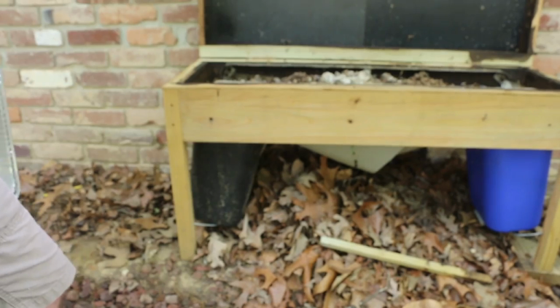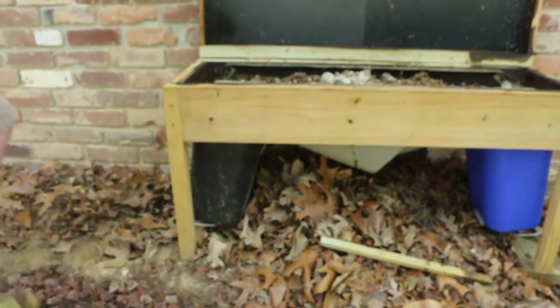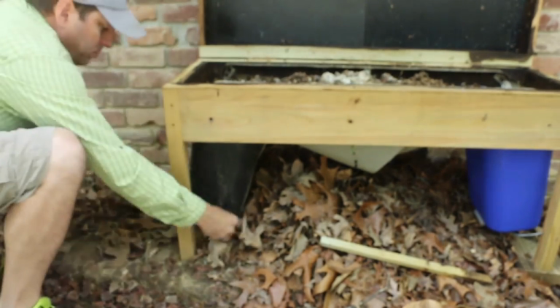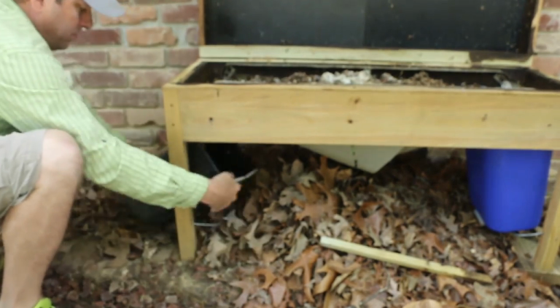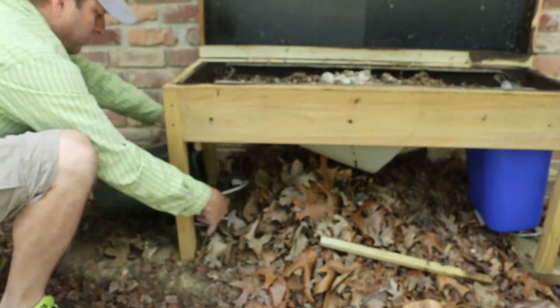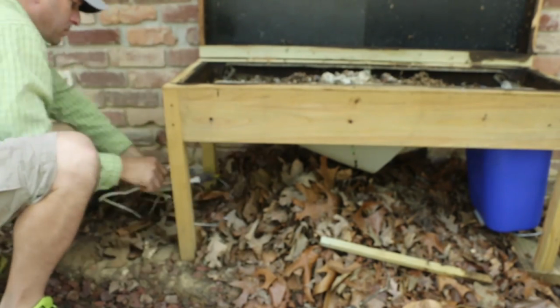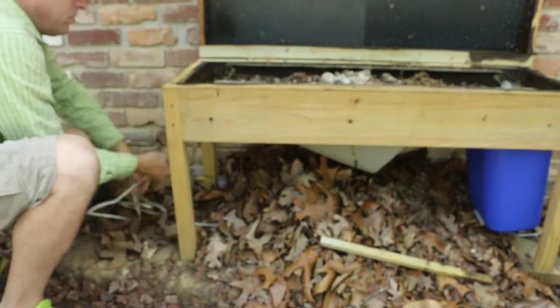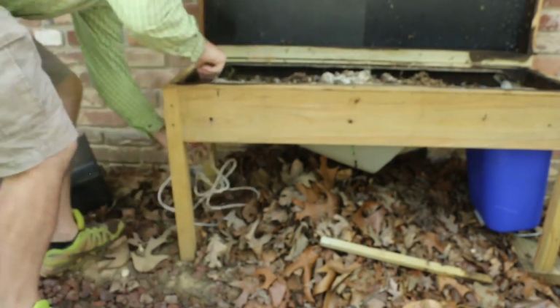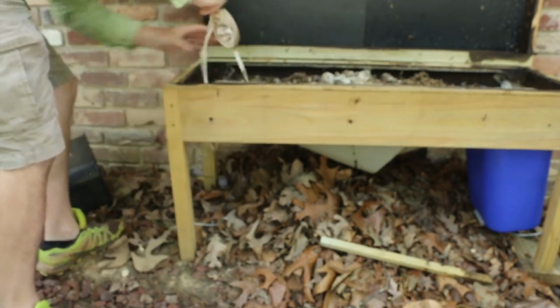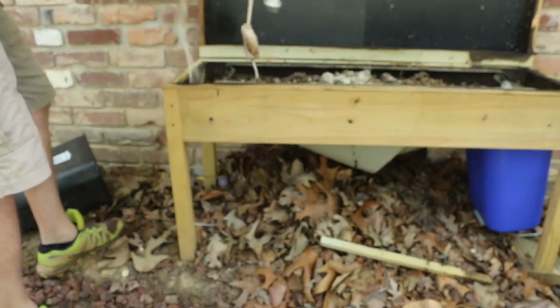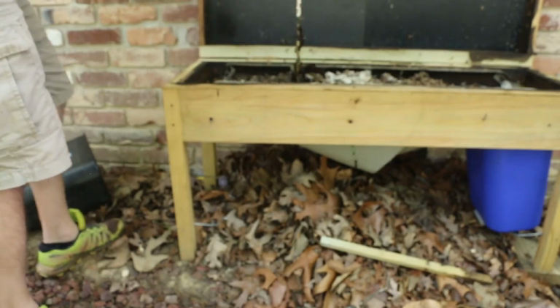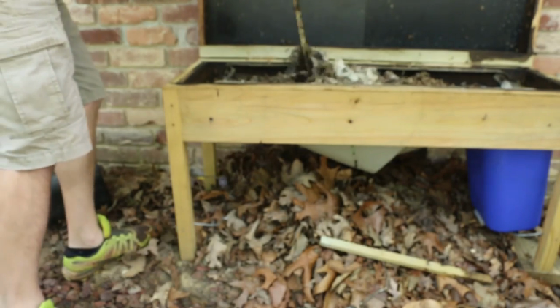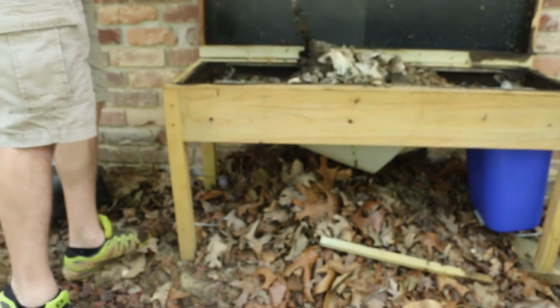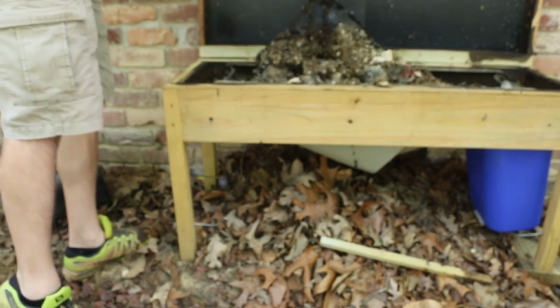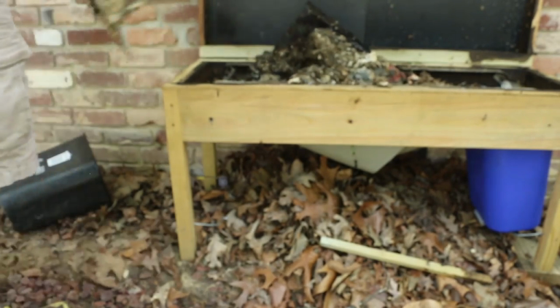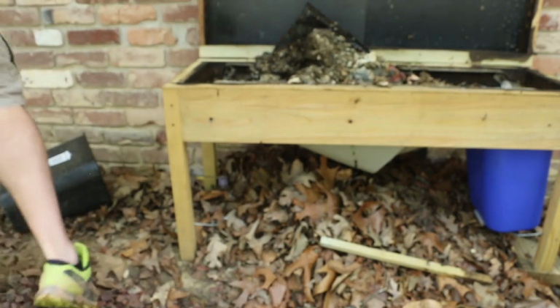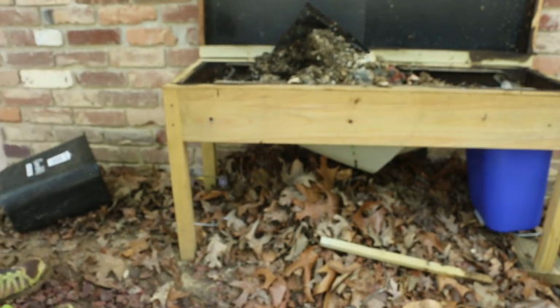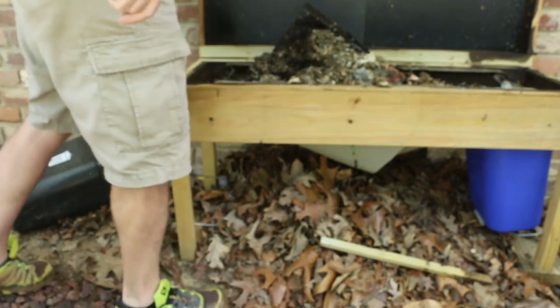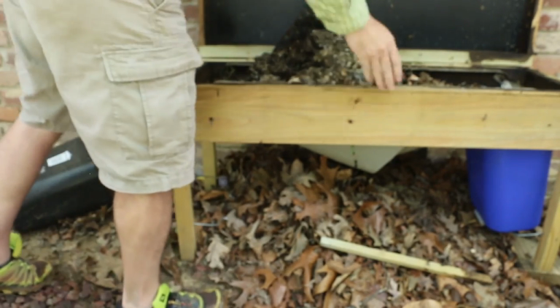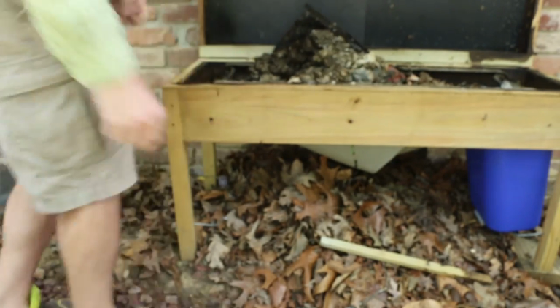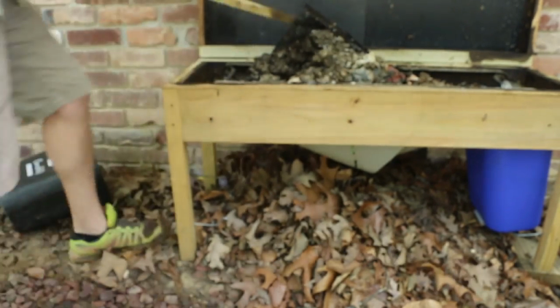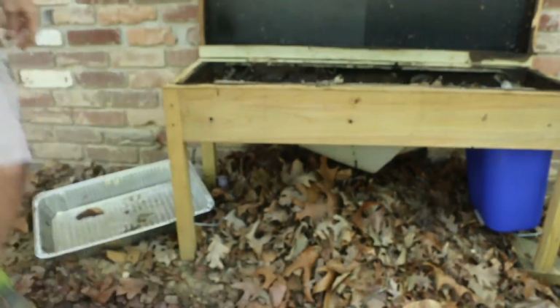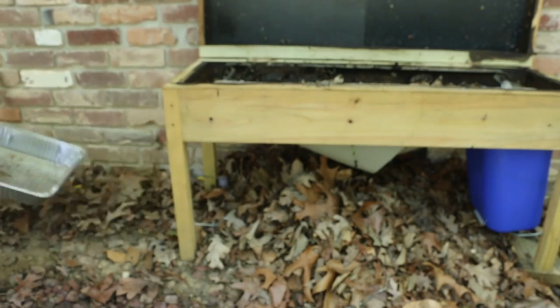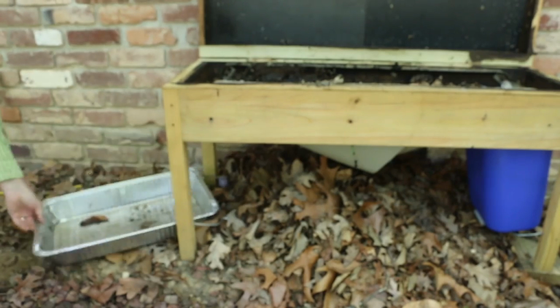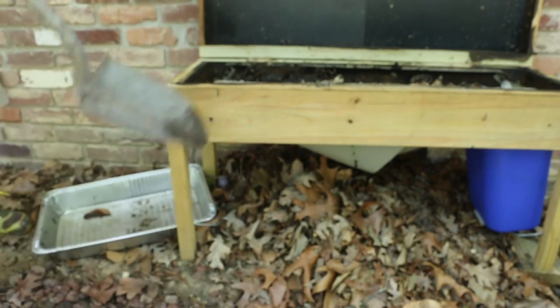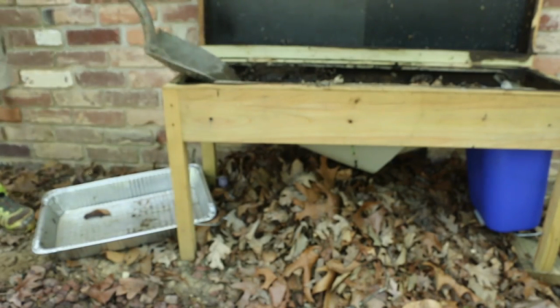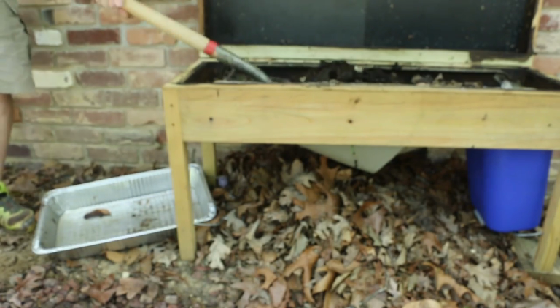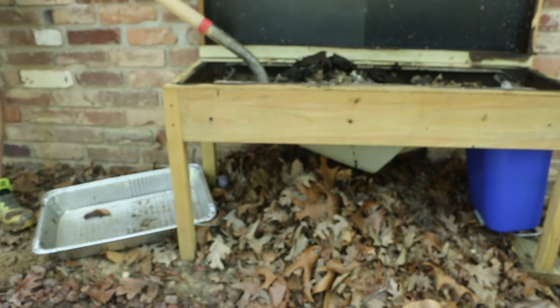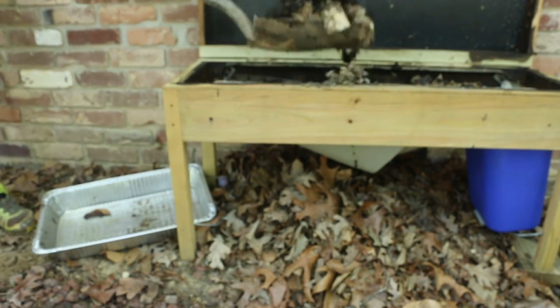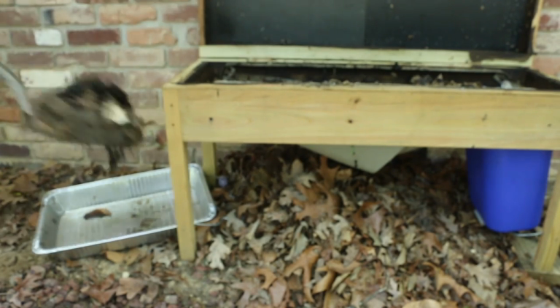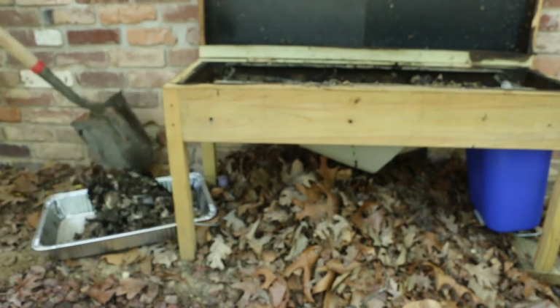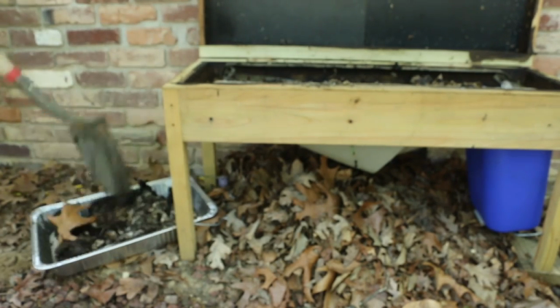Even though the heat allowed me to continue to operate the composting portion of their life cycle, it stopped after that. So what I need to do today is remove a lot of the biomass that's still in my composter from last season.